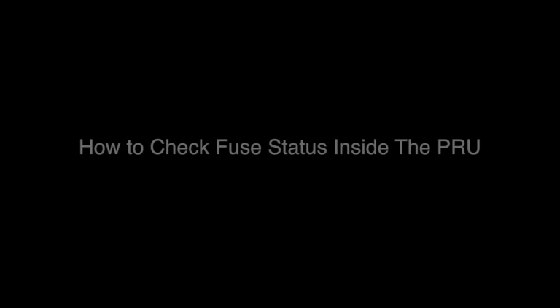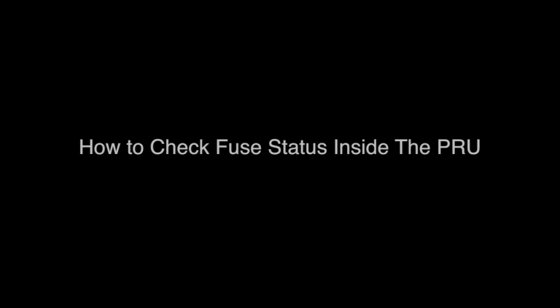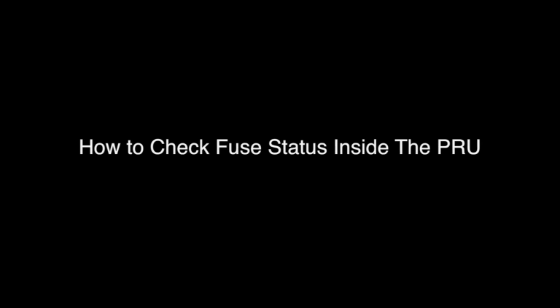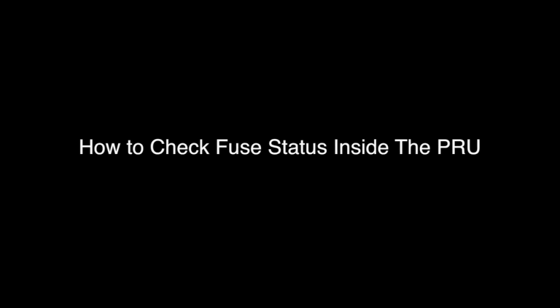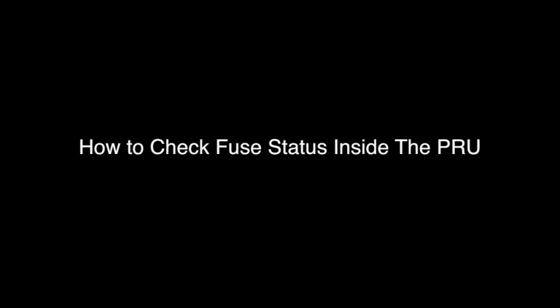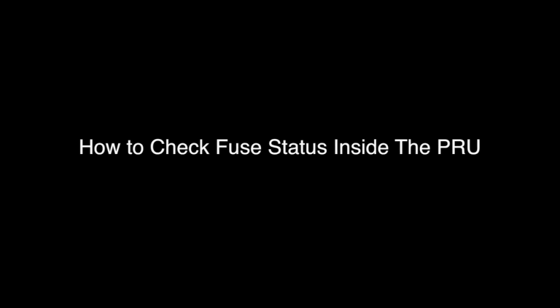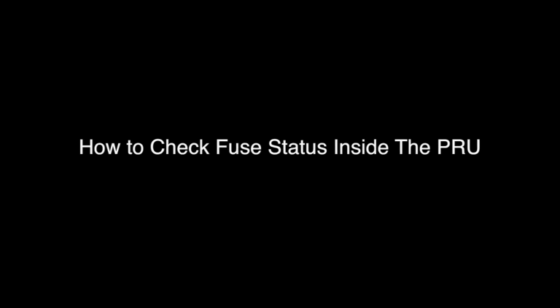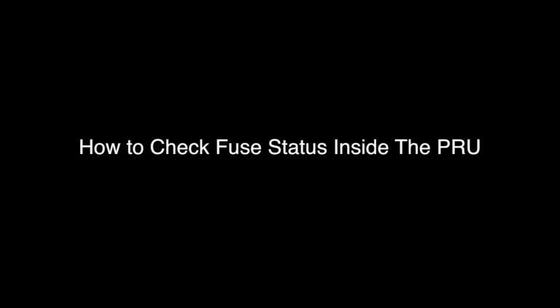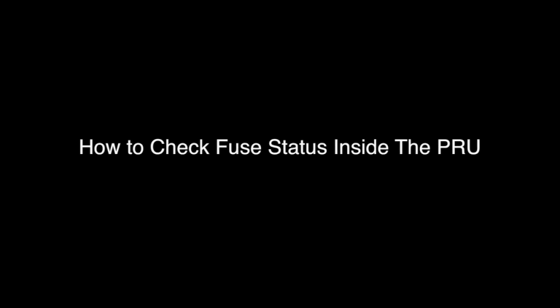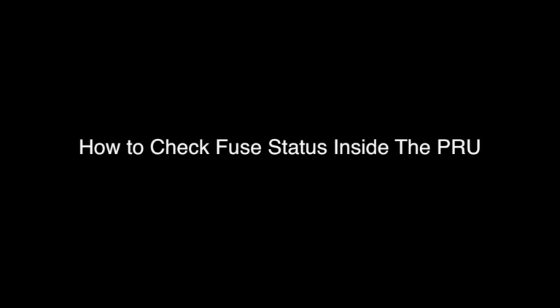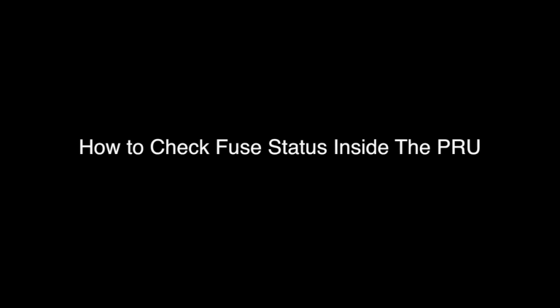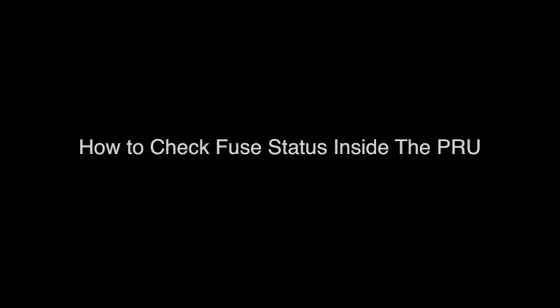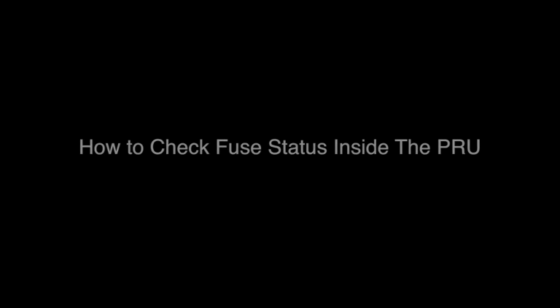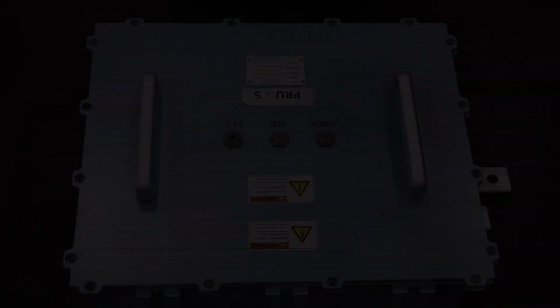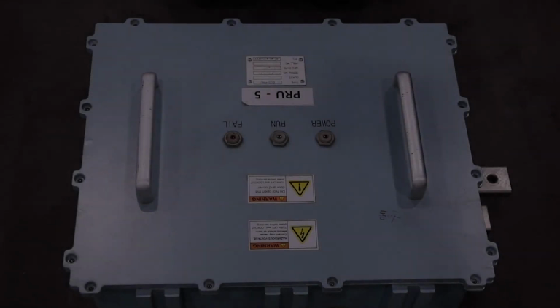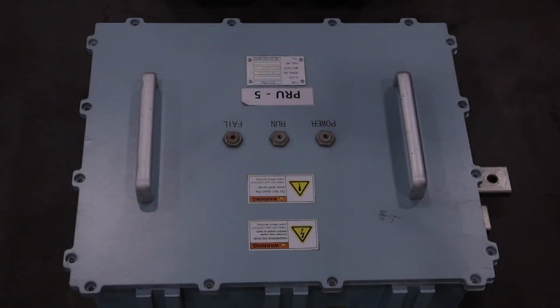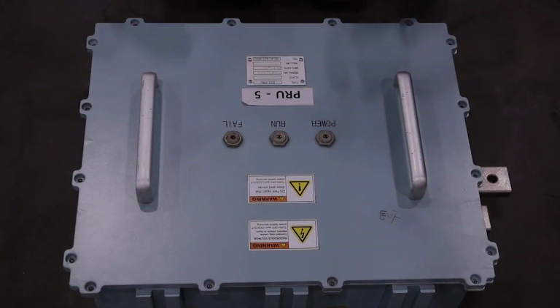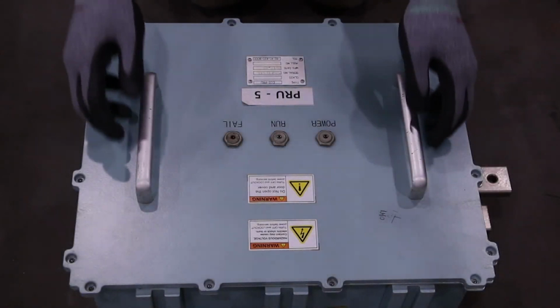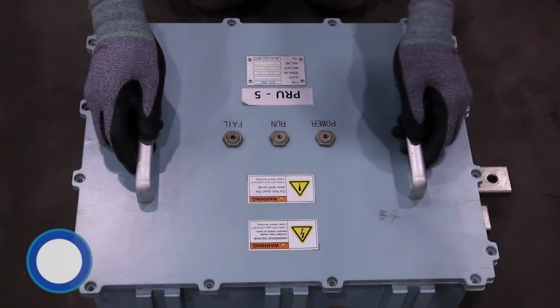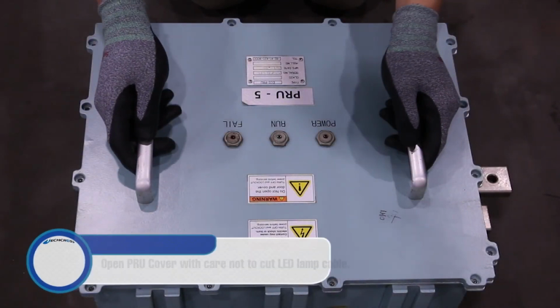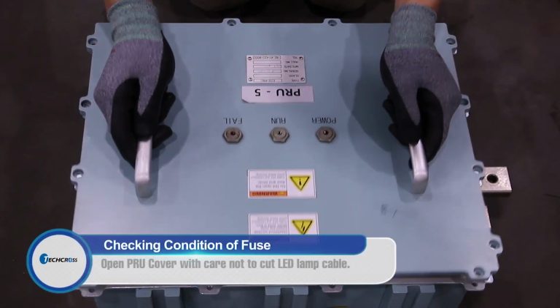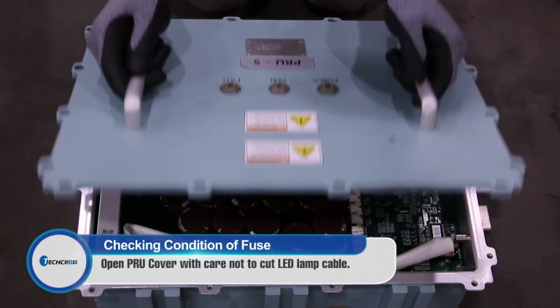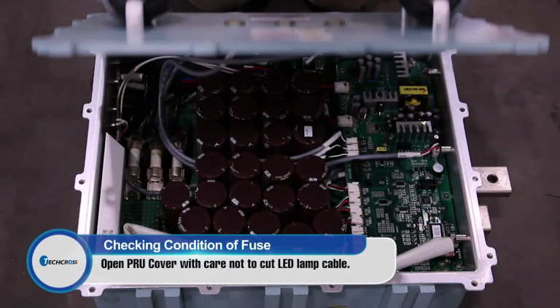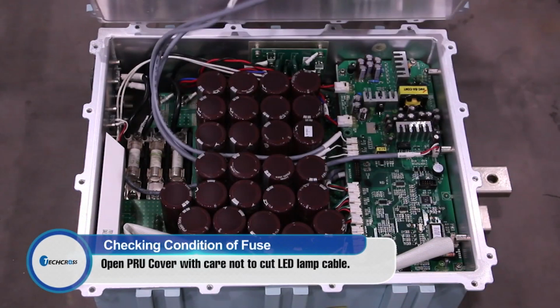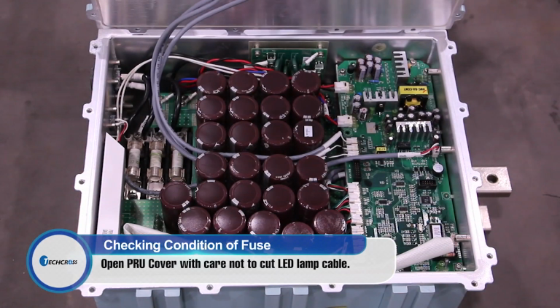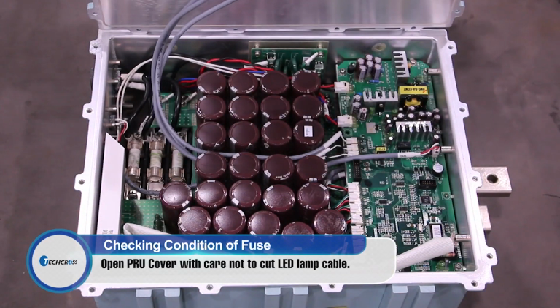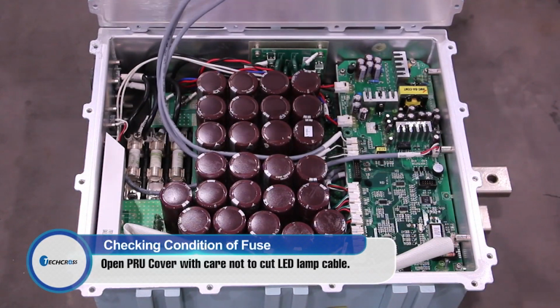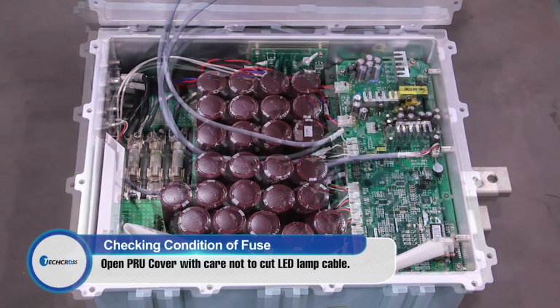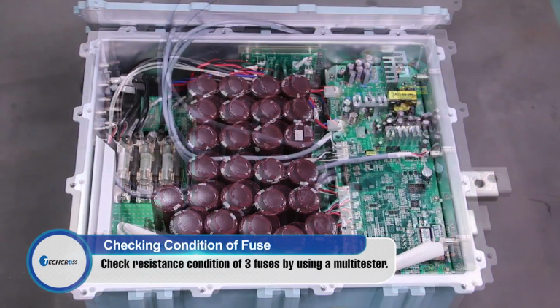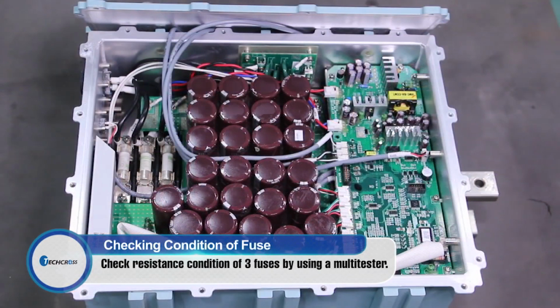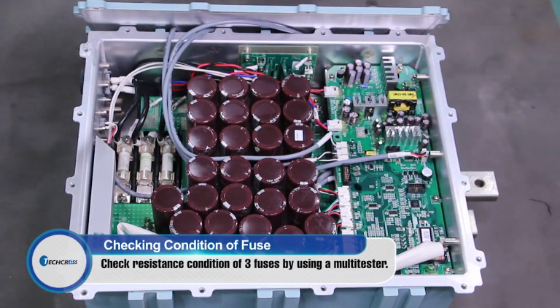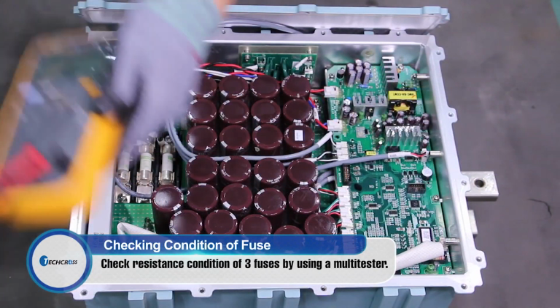How to Check Fuse Status Inside the PRU. This item specifies the procedures for confirming the fuse when the PRU does not function properly during the ballast process.